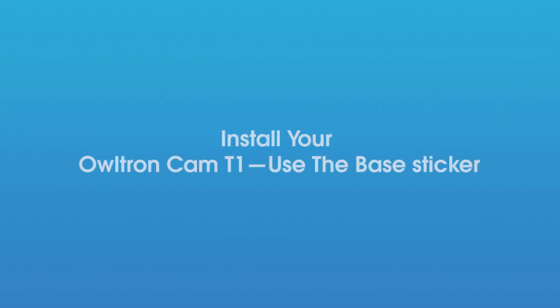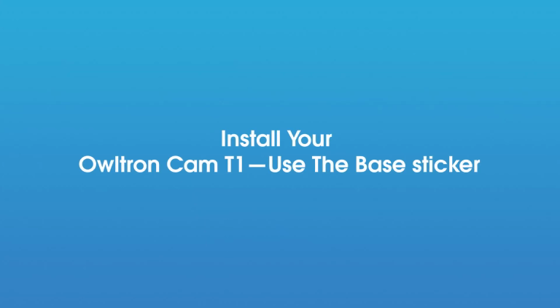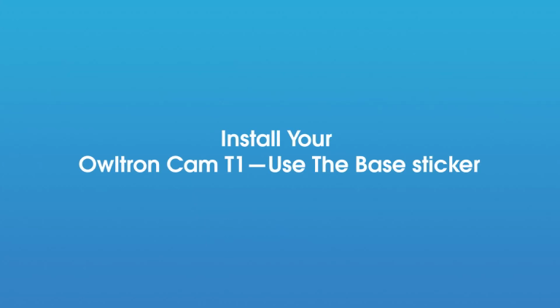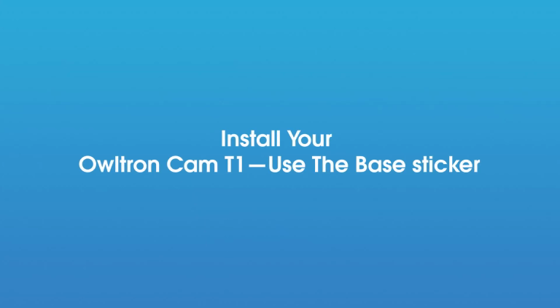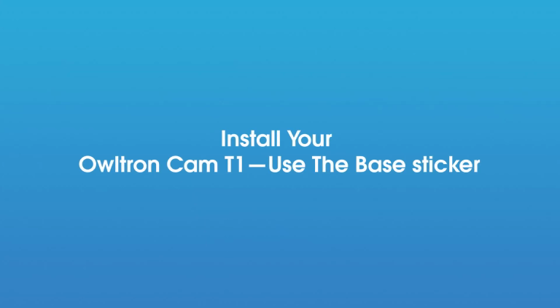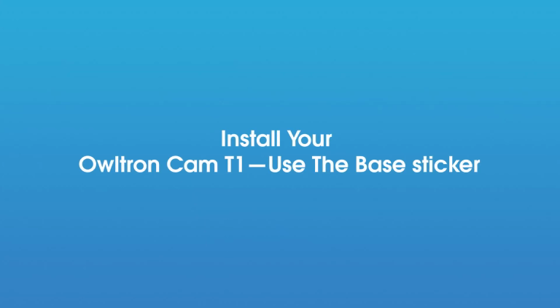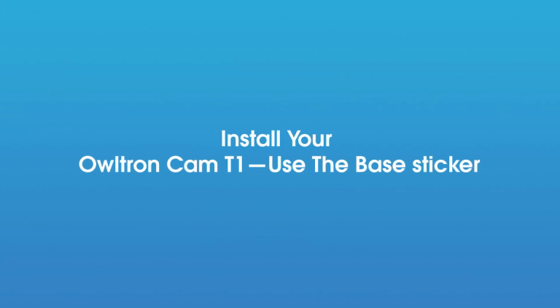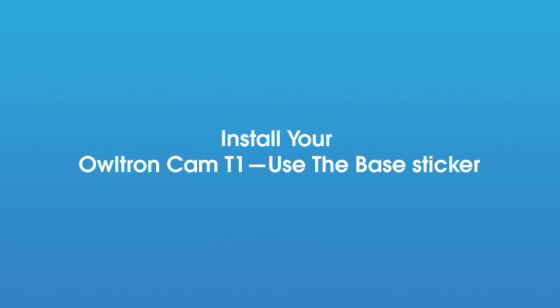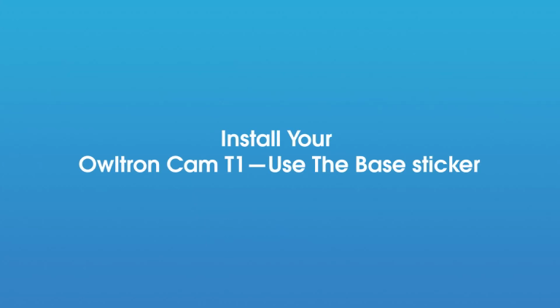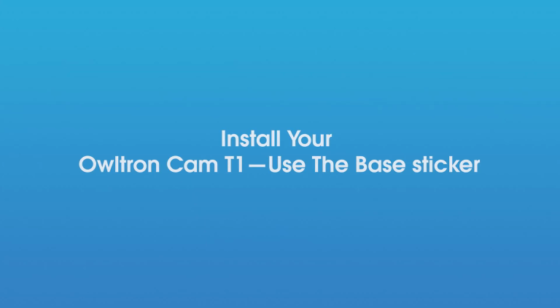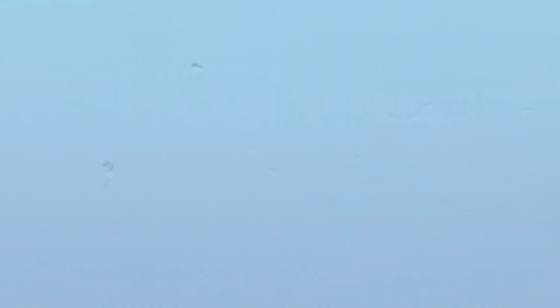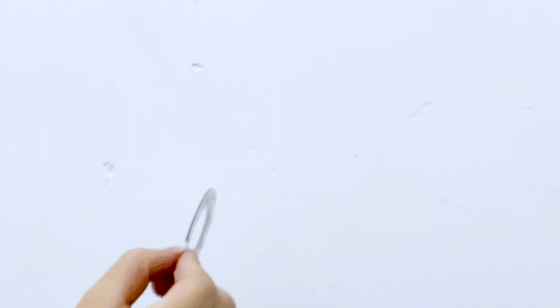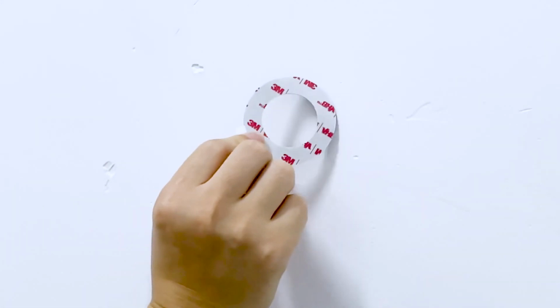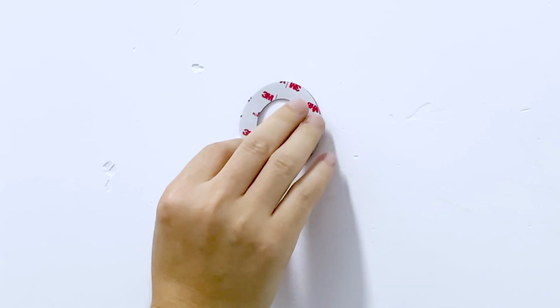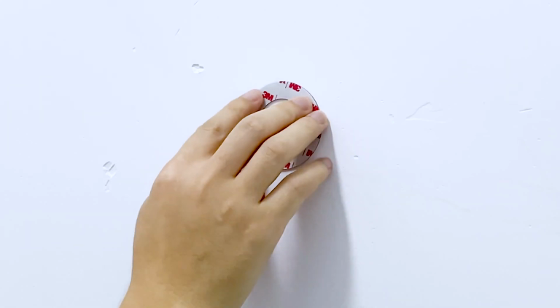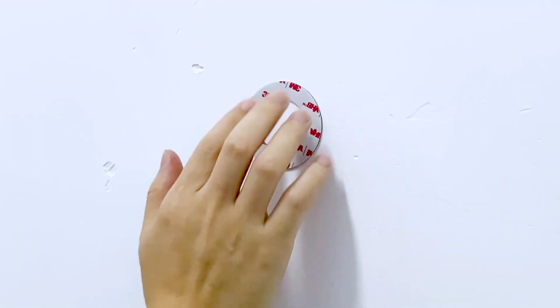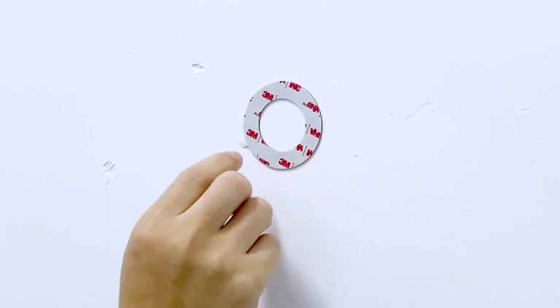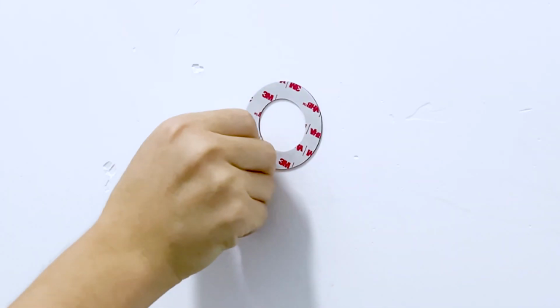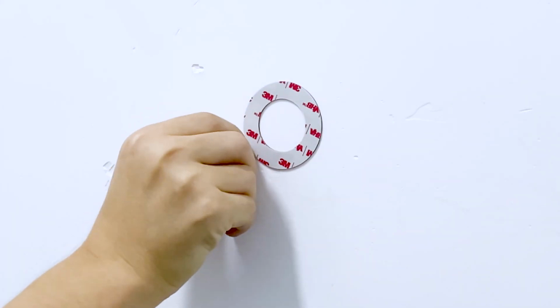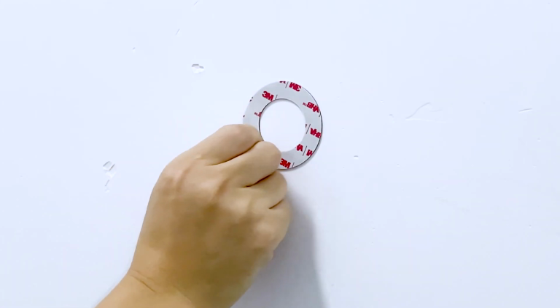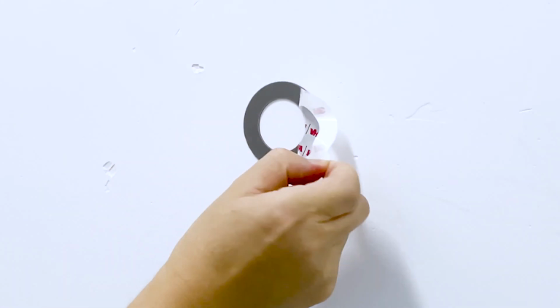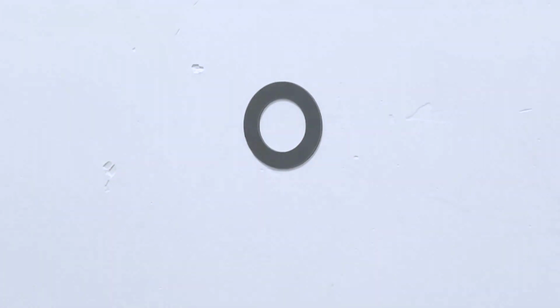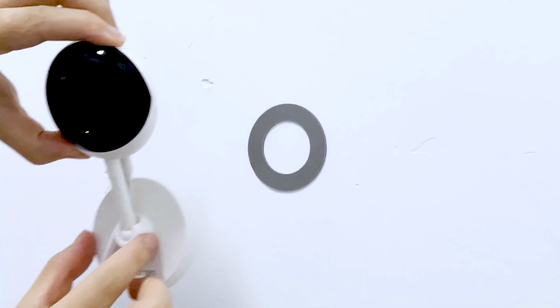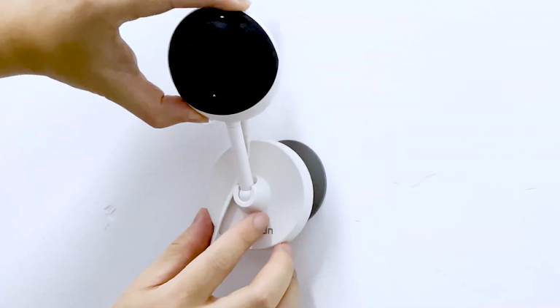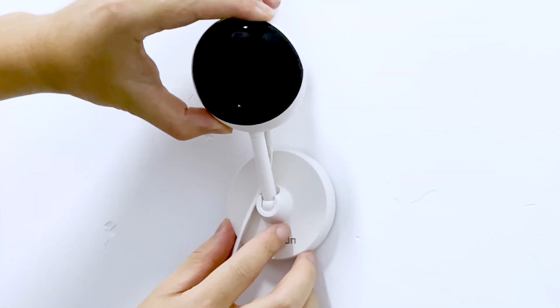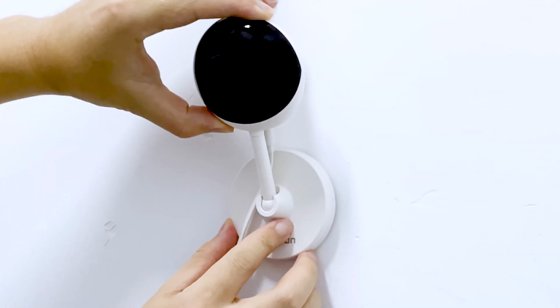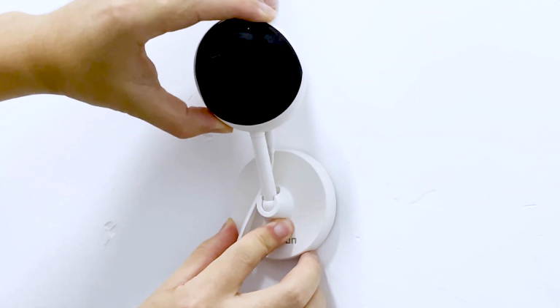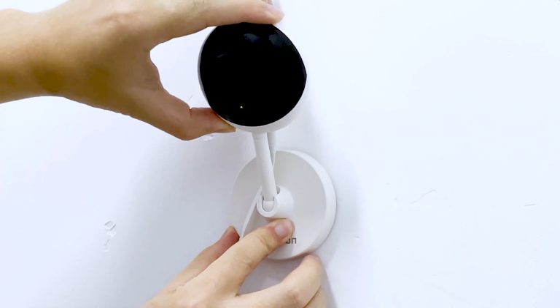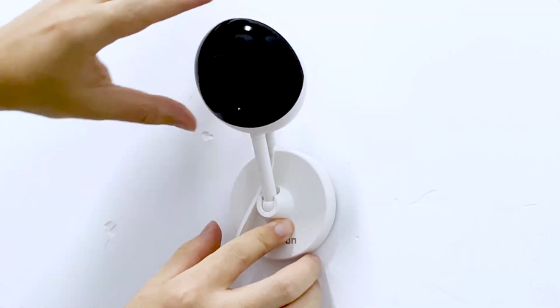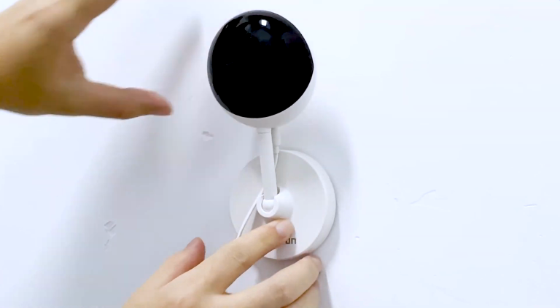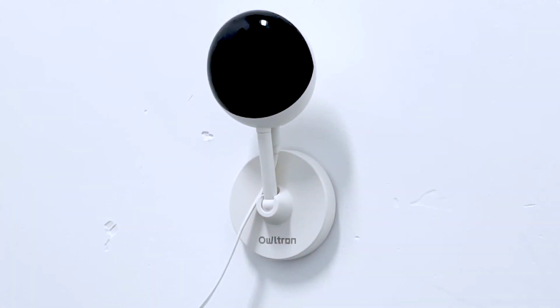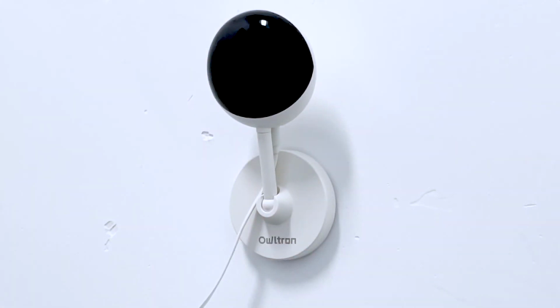Alternatively, you can install your Altron Cam T1 using the base sticker. First, peel off the base sticker and stick it on the wall, then peel off the other side and stick the camera on it. The installation is done — congratulations!